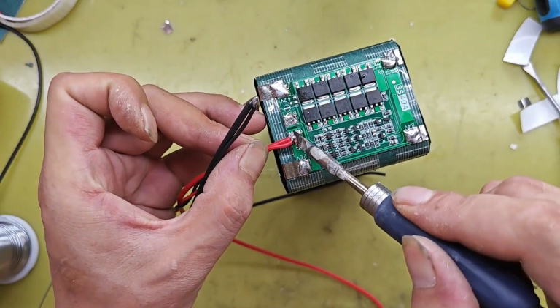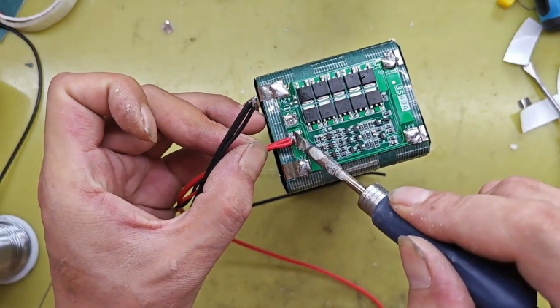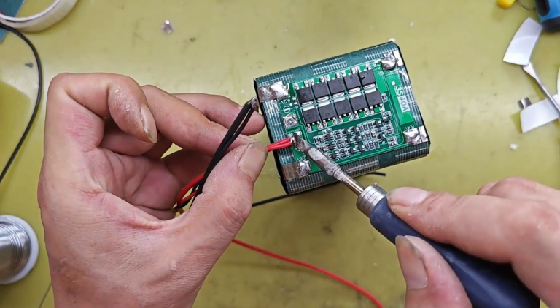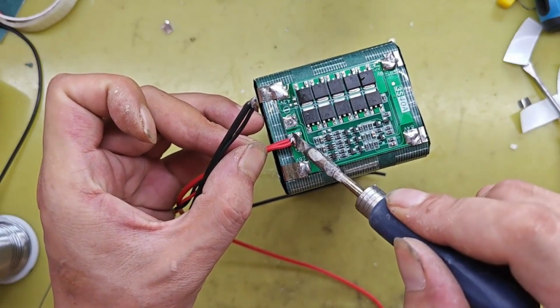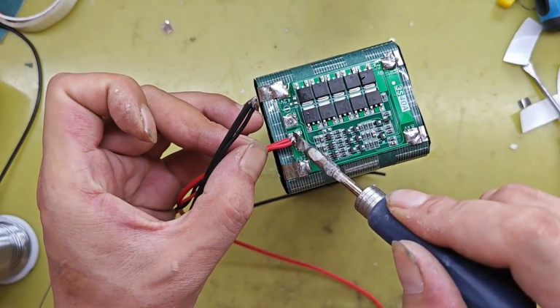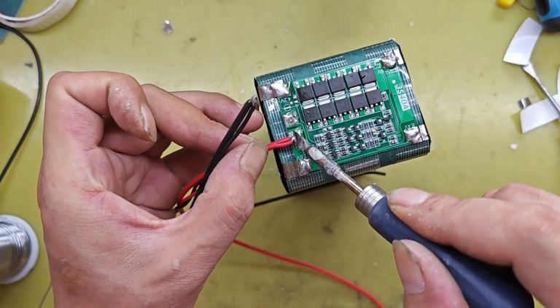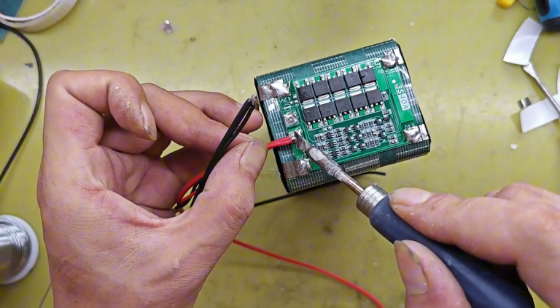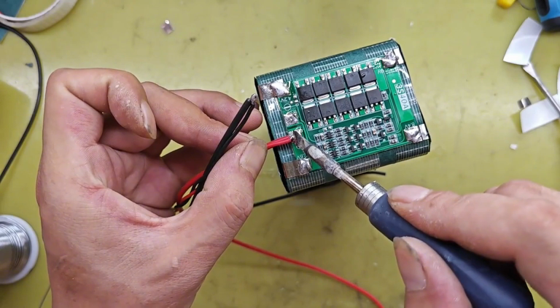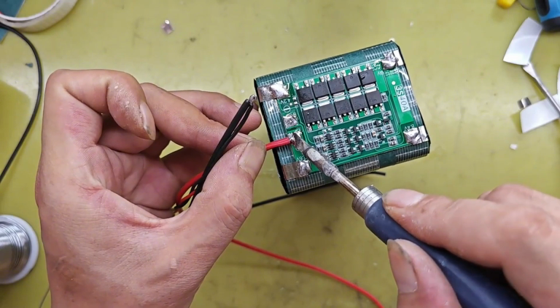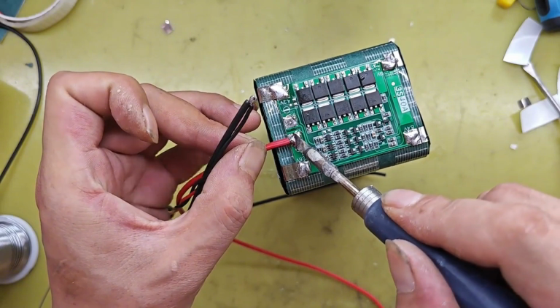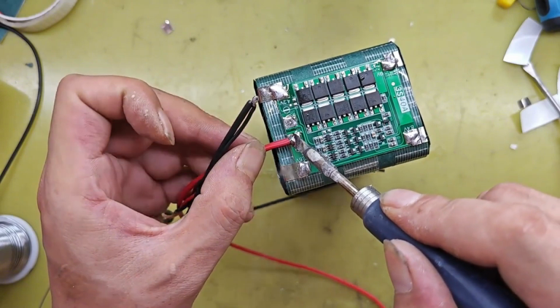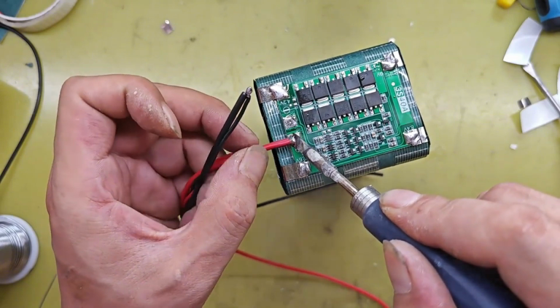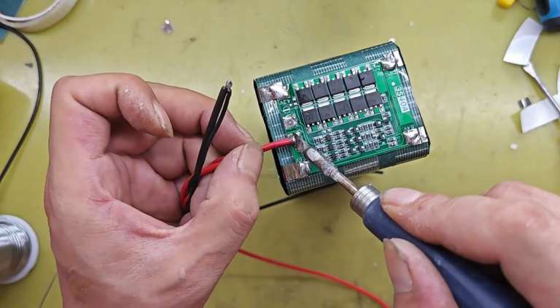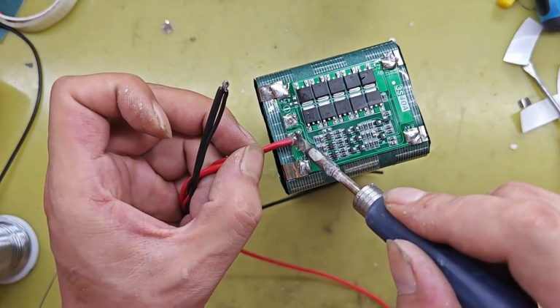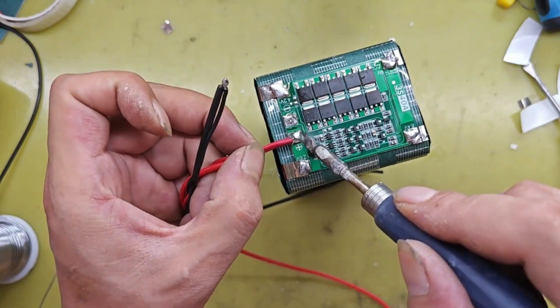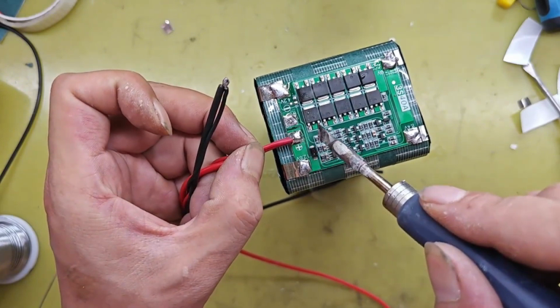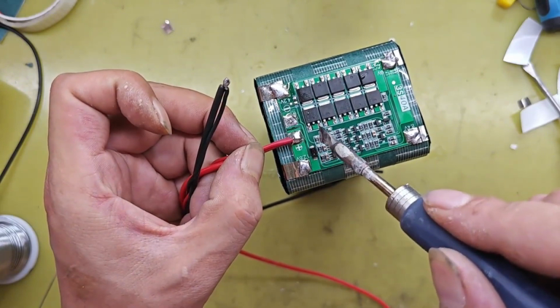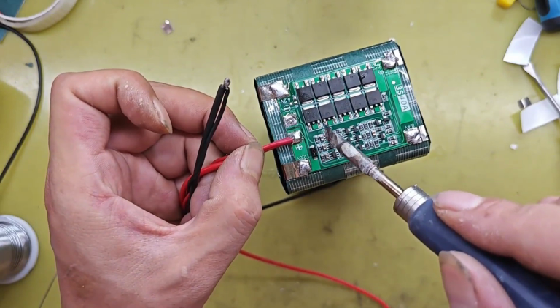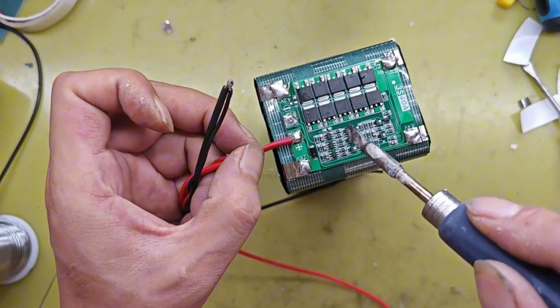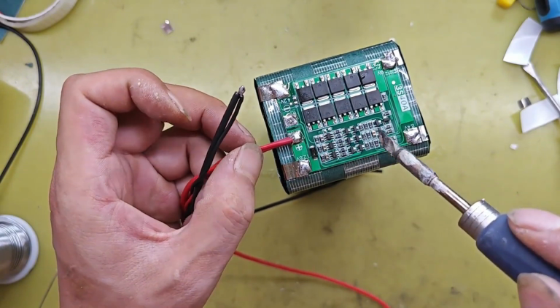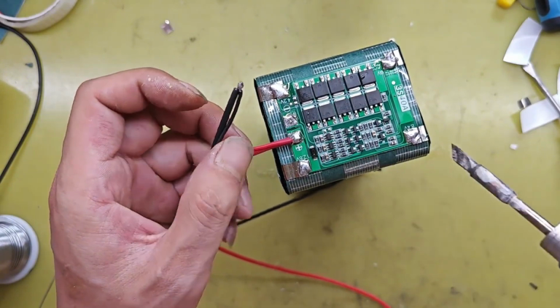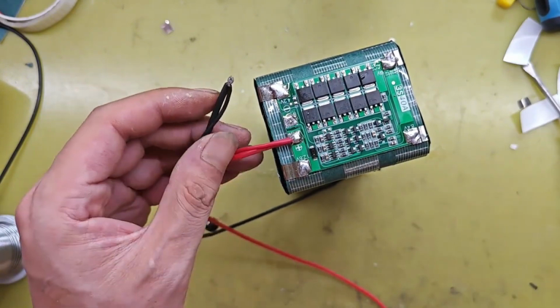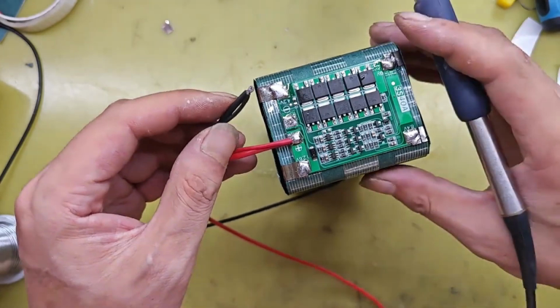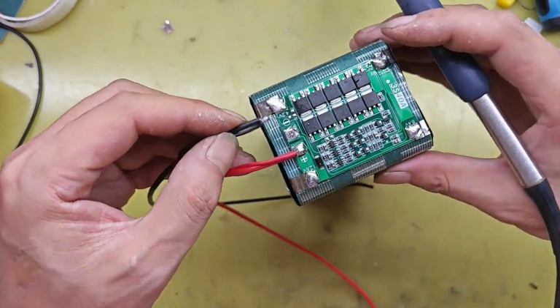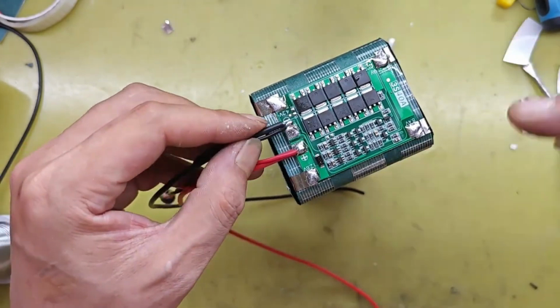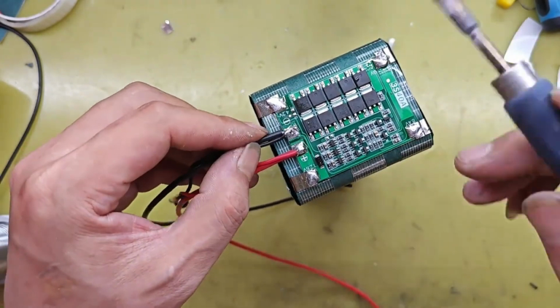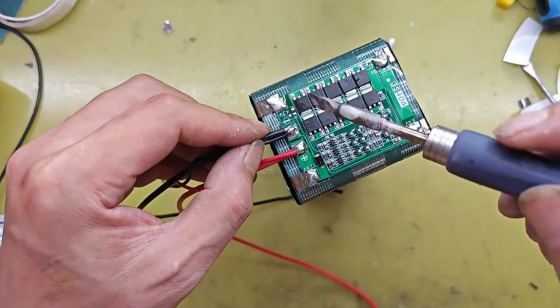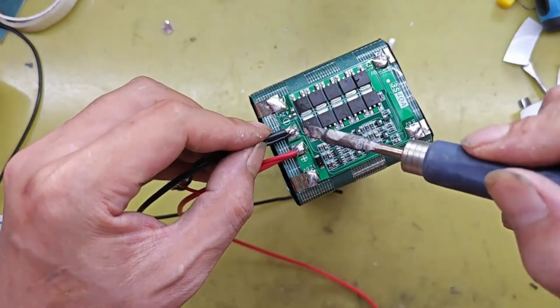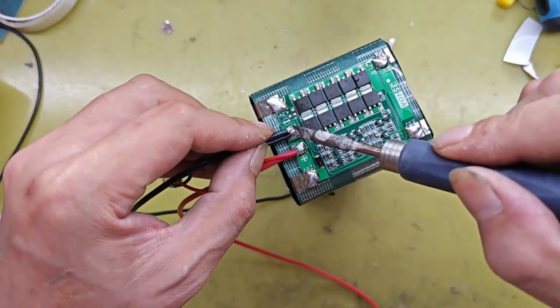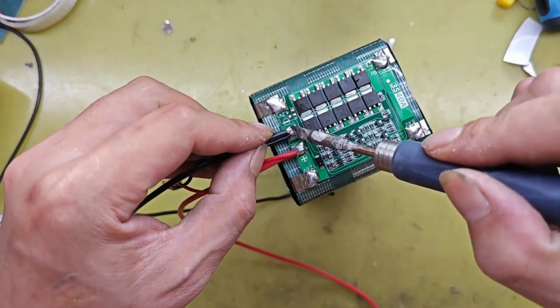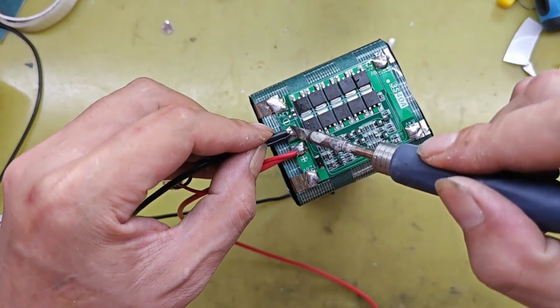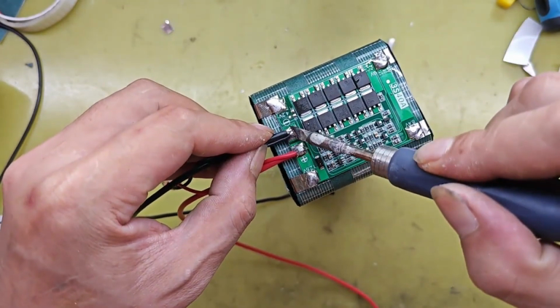Today, I'll teach you how to make a 3-string 12-volt lithium battery pack. This is an 1800mAh 18650 lithium battery.